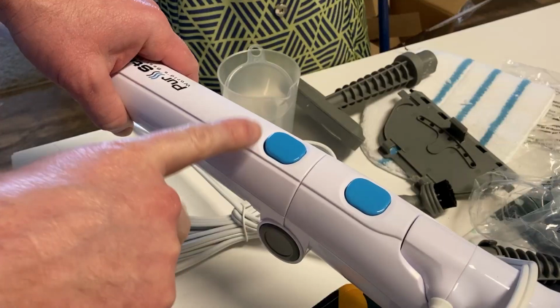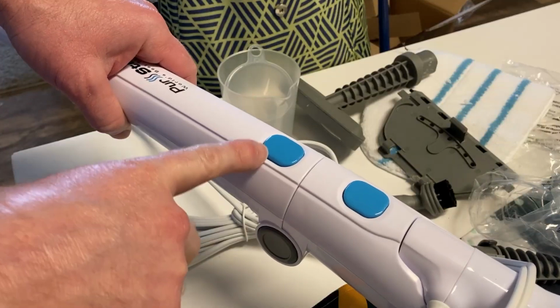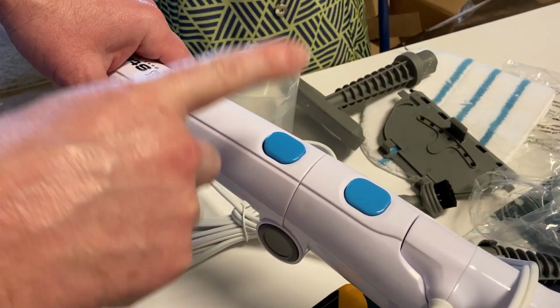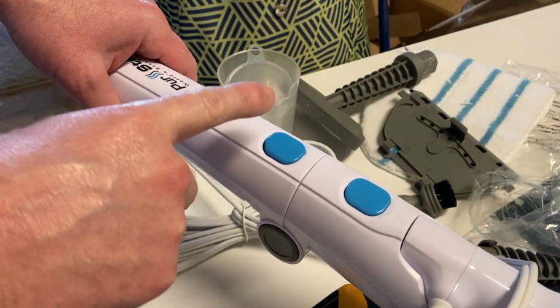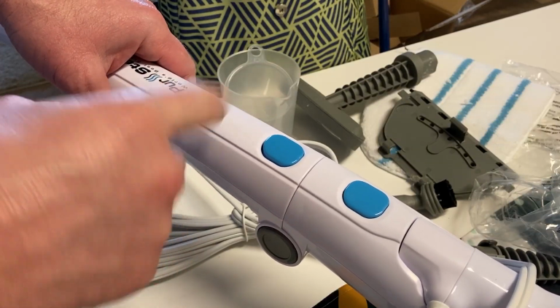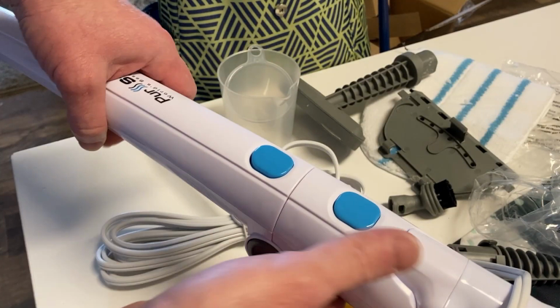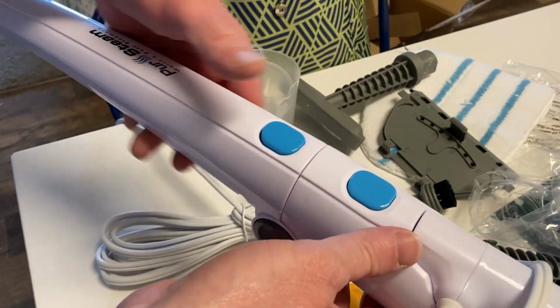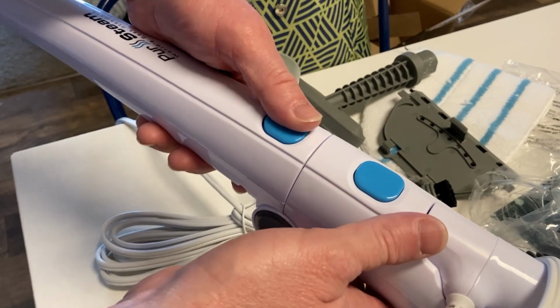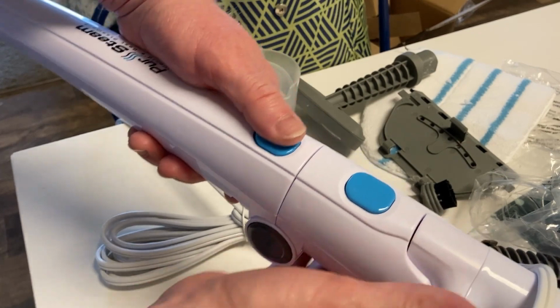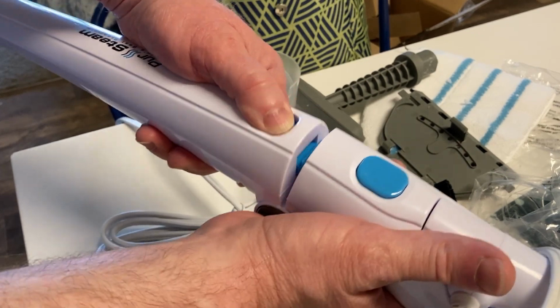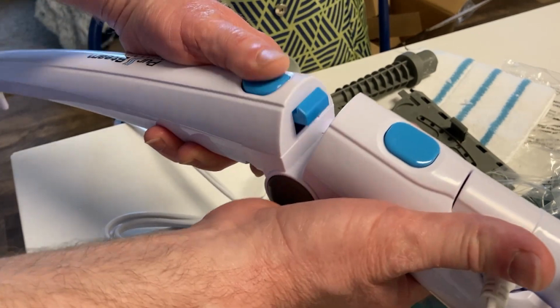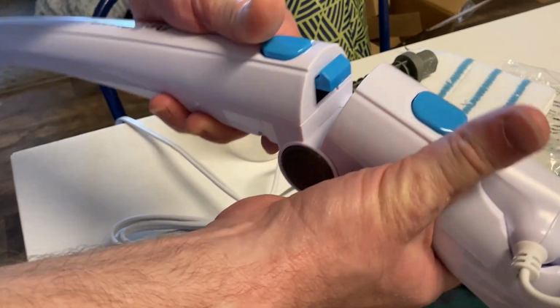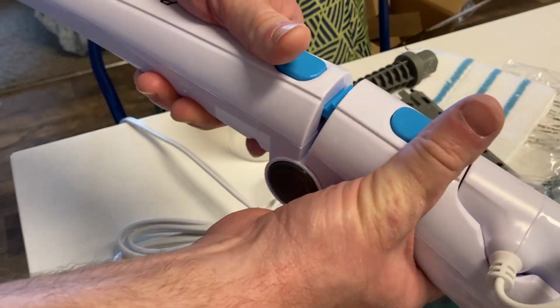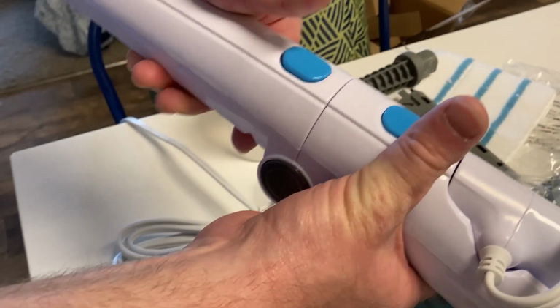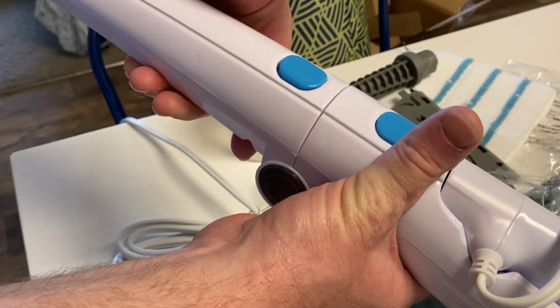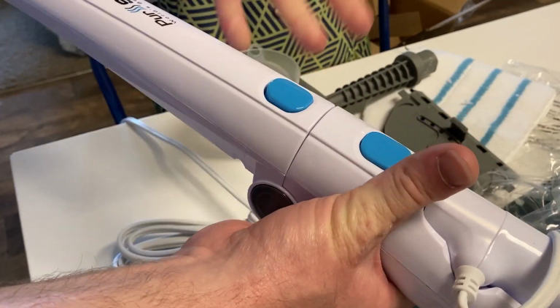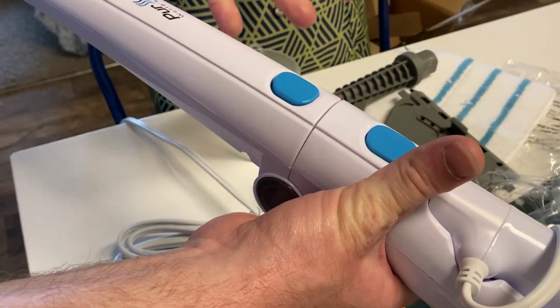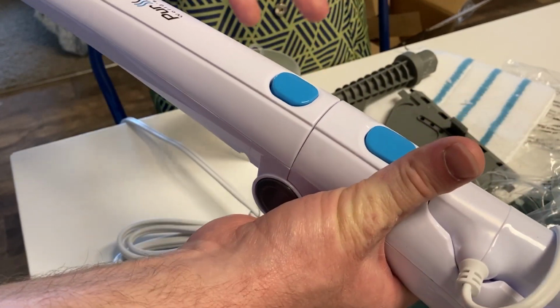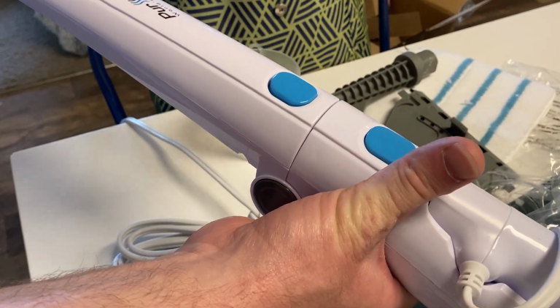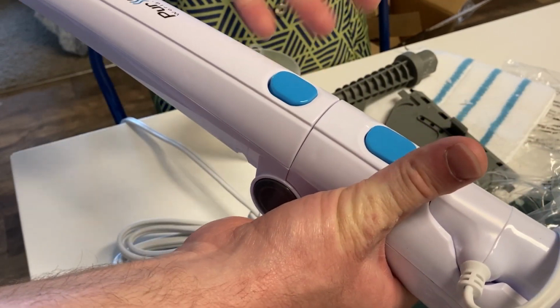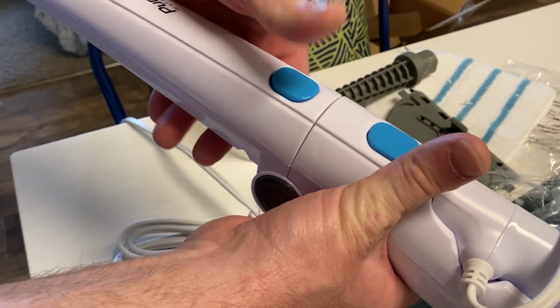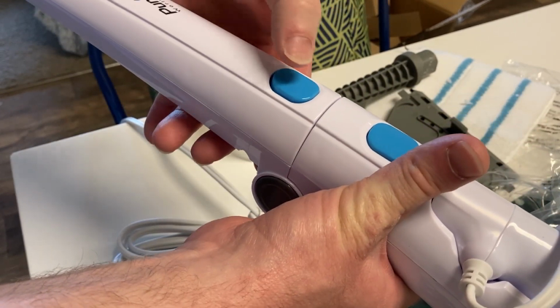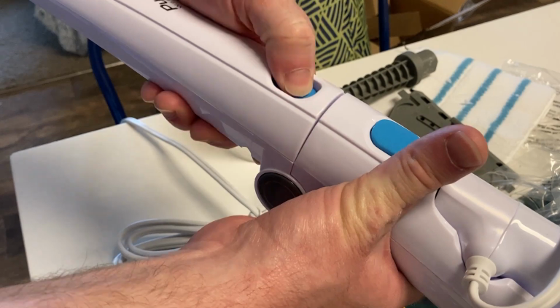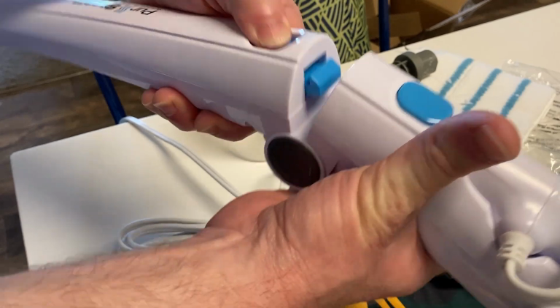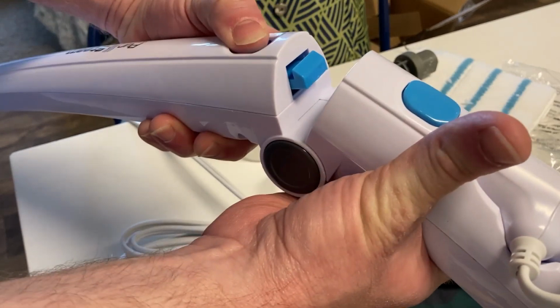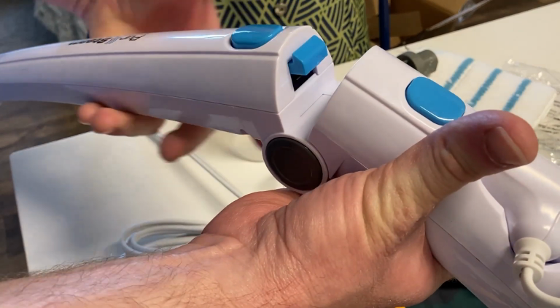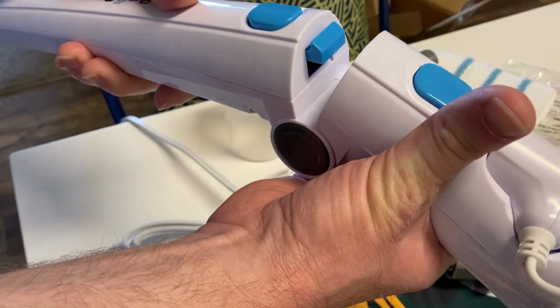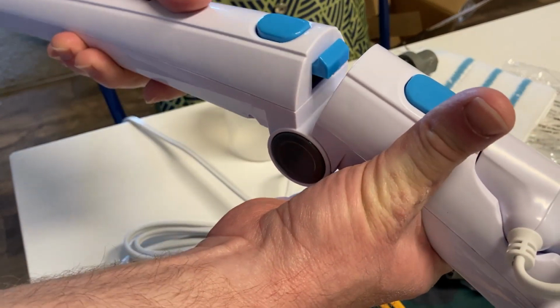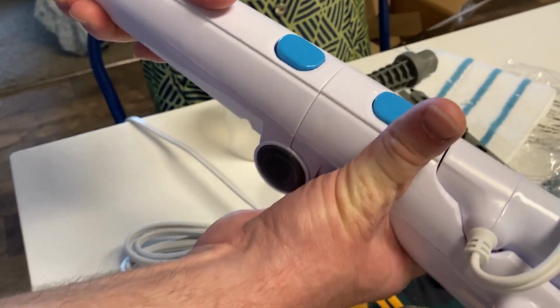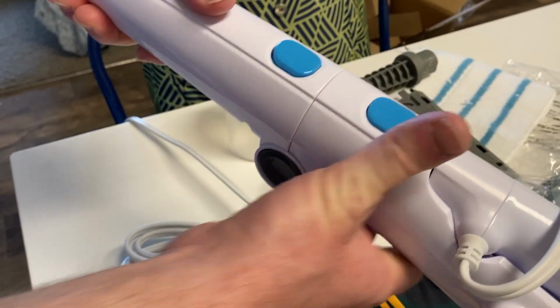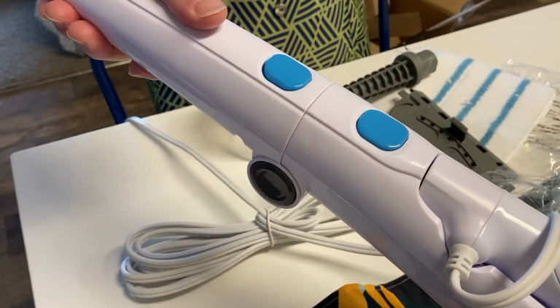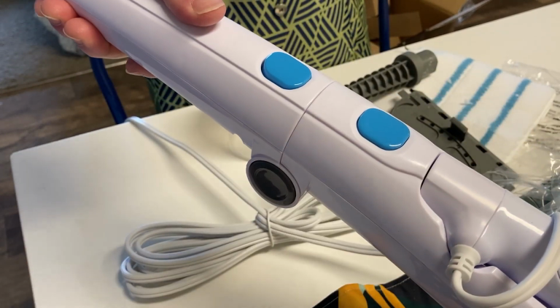The handle itself actually does fold as well. If you press this button and turn, you can fold it, which is pretty convenient, and then it locks into place if you choose not to fold it. So you can press, turn, or lock it into place.